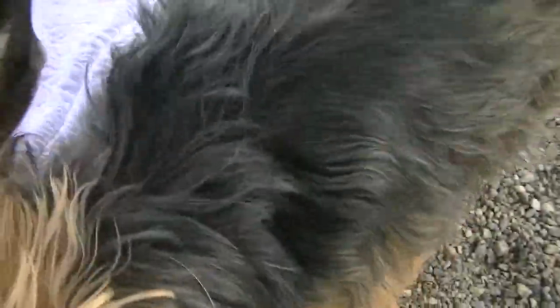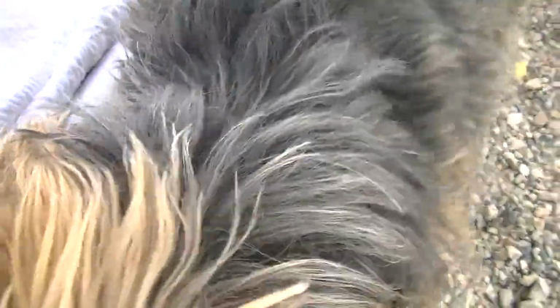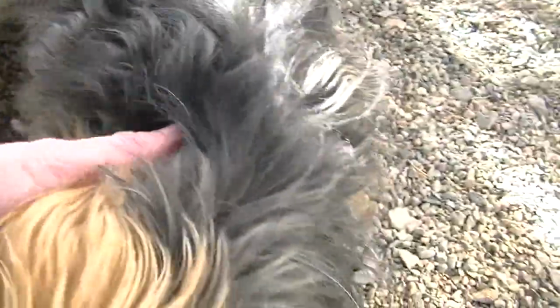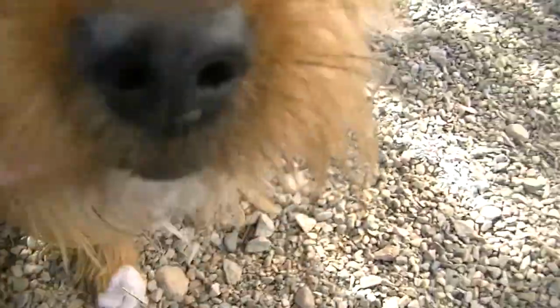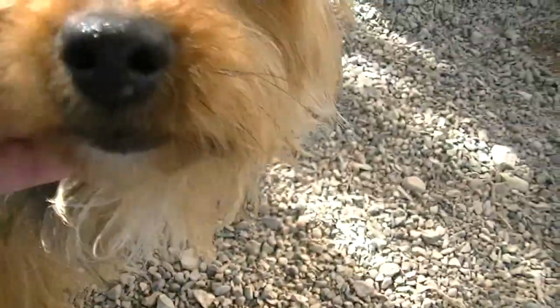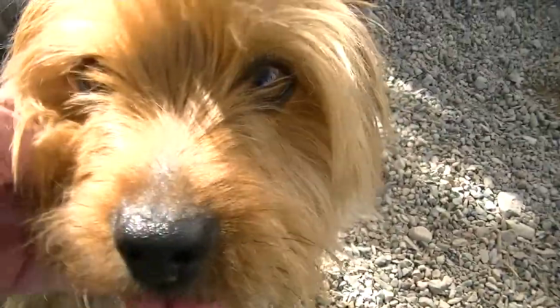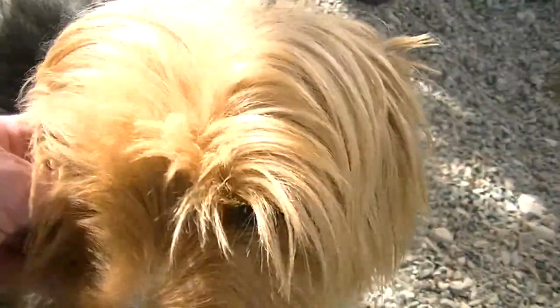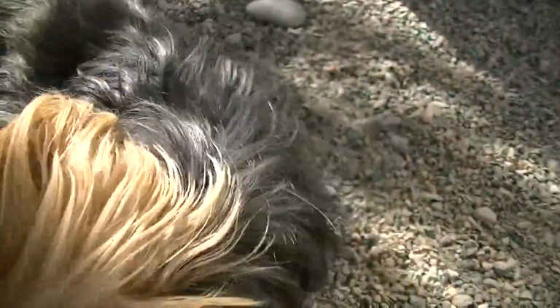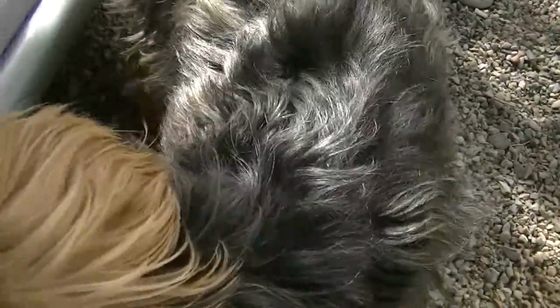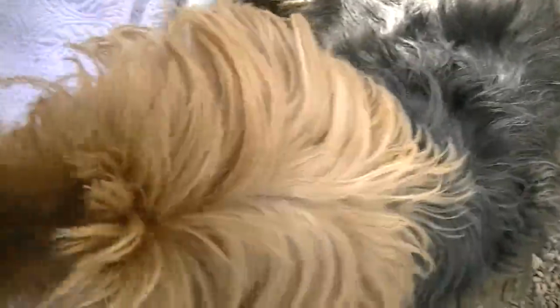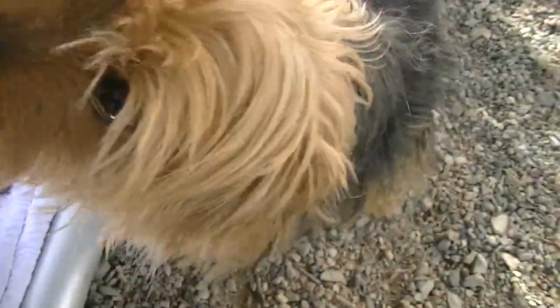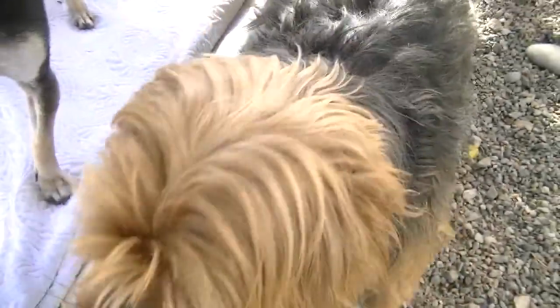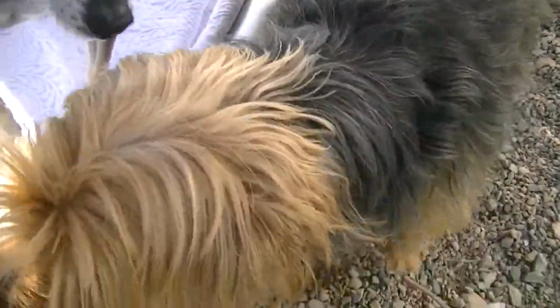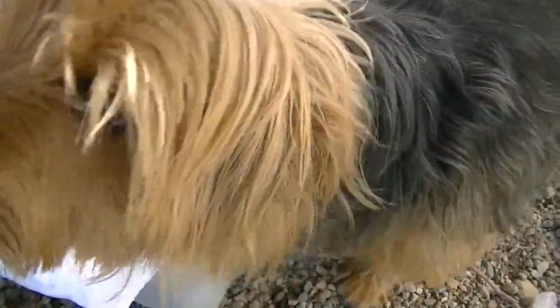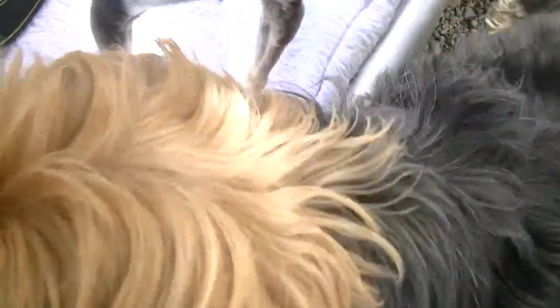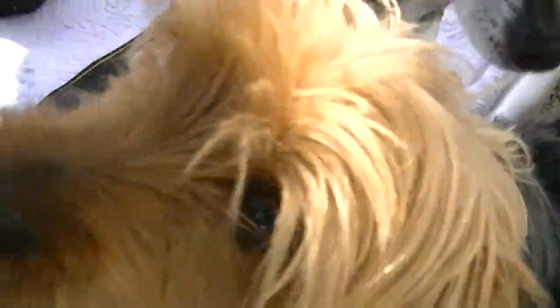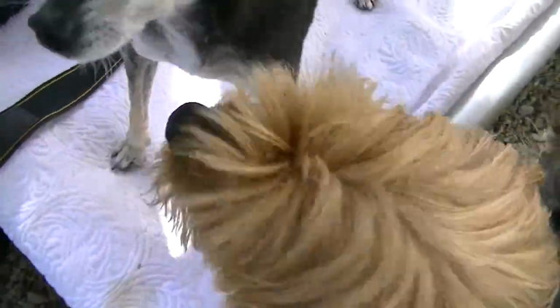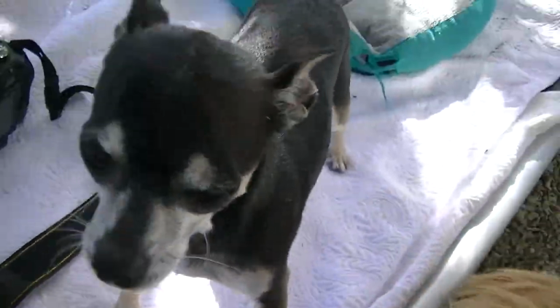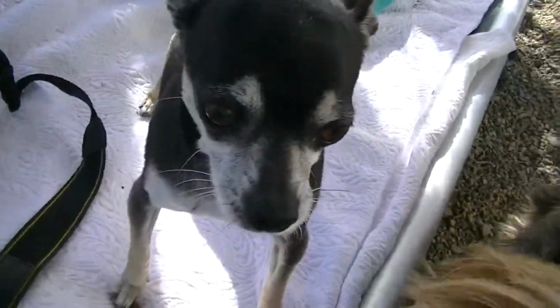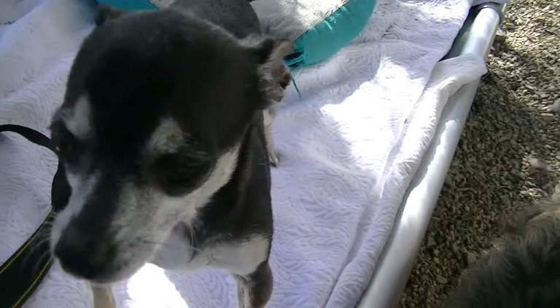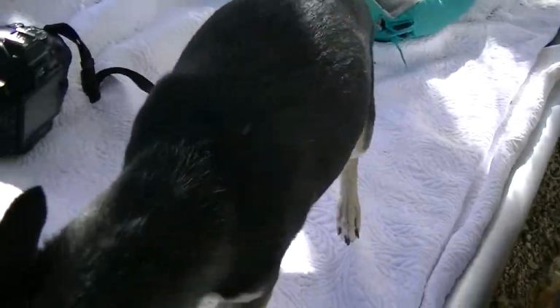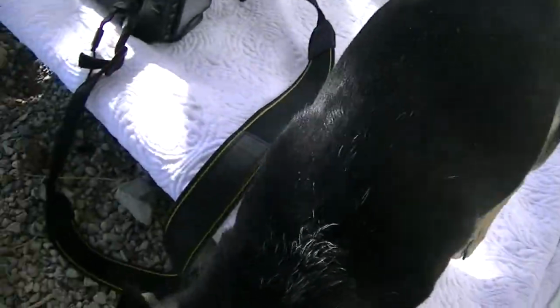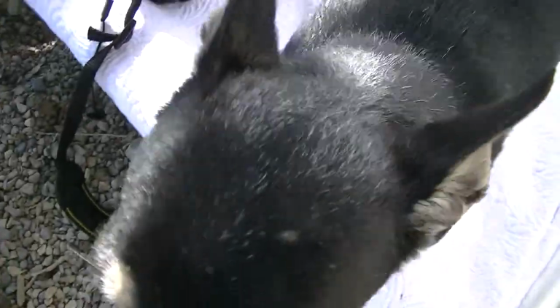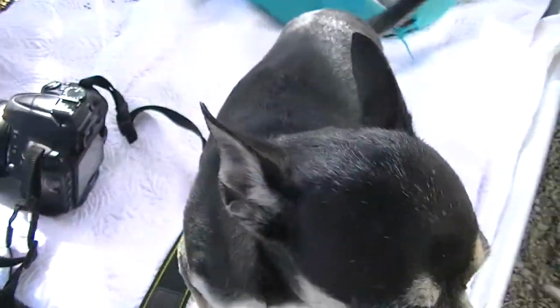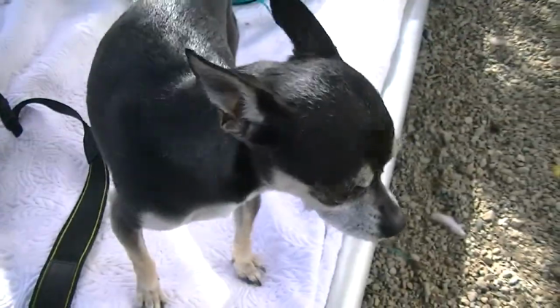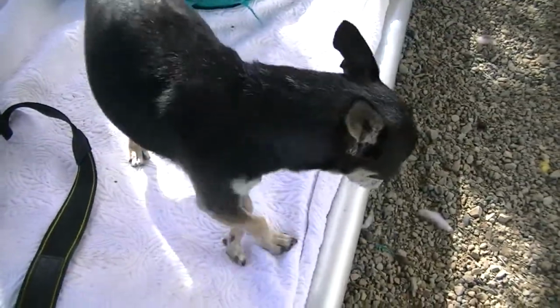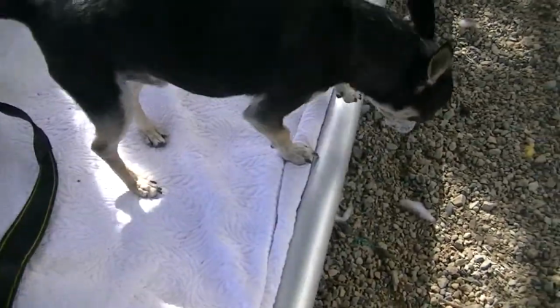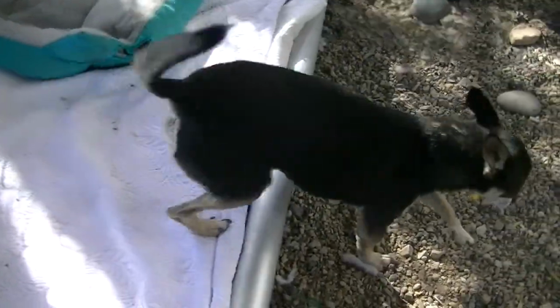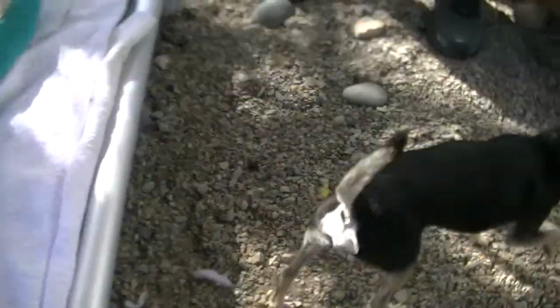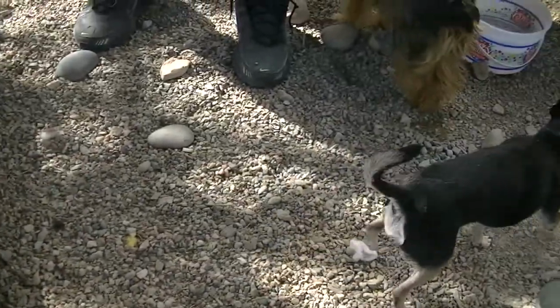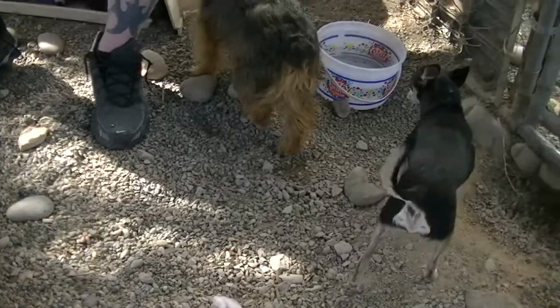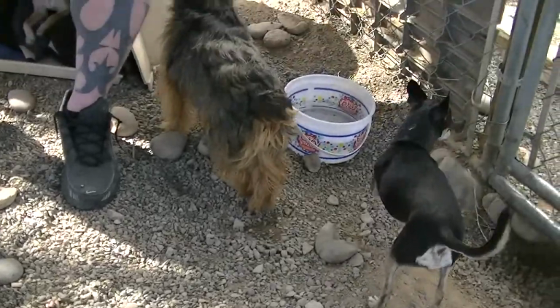Mr. Barkley is probably a 7 or 8 year old Chihuahua. Really sweet. He does have kind of a little 'I'm bigger than you' attitude, which is pretty cute on him because he wears it well. He's a funny little dog too.